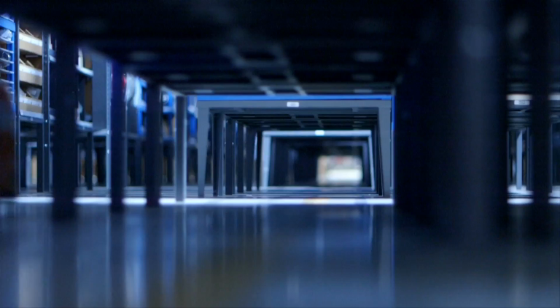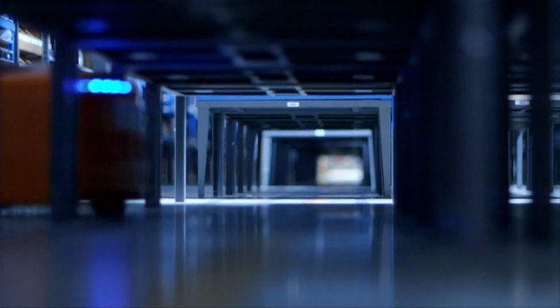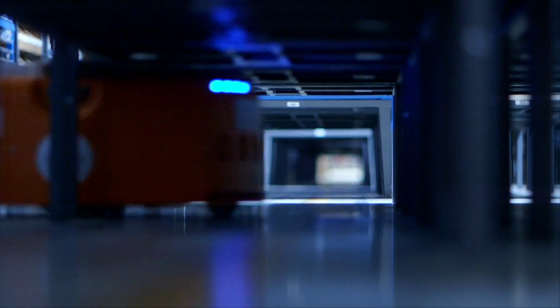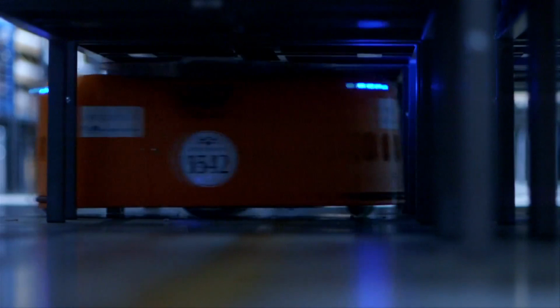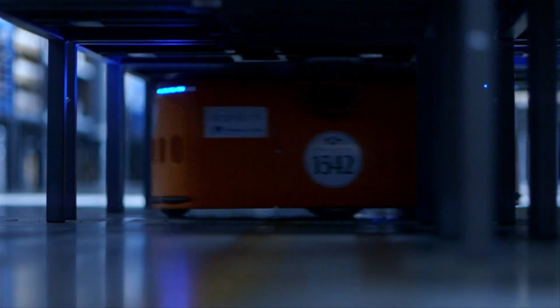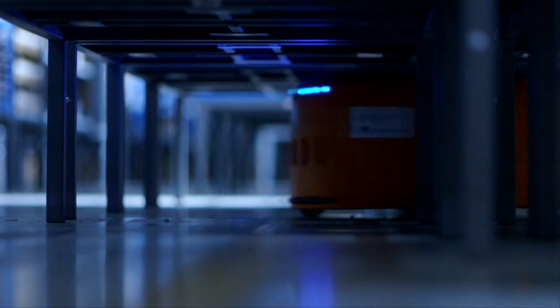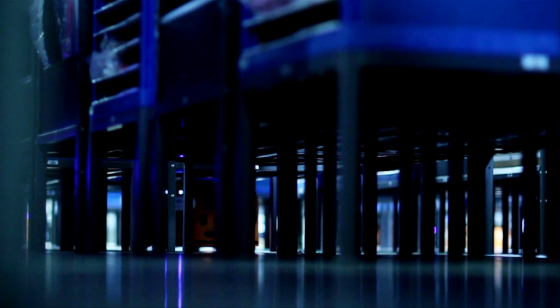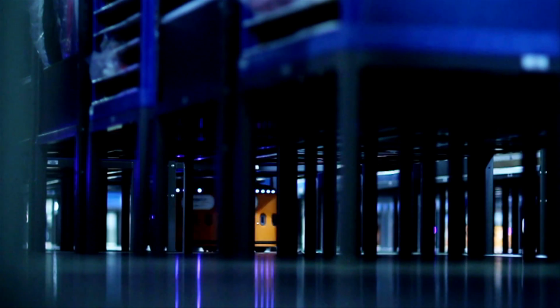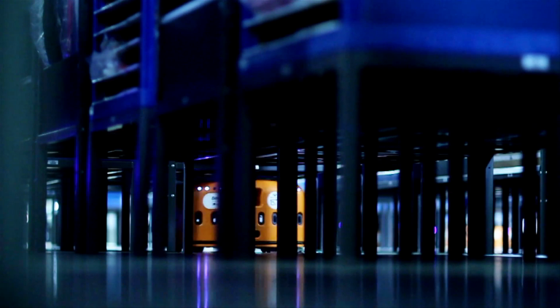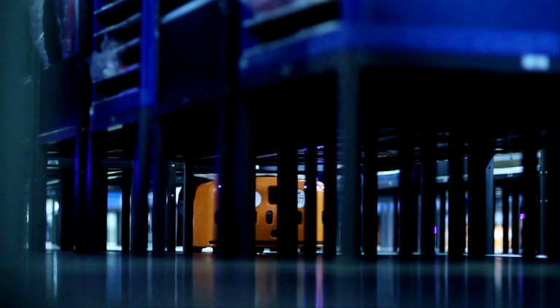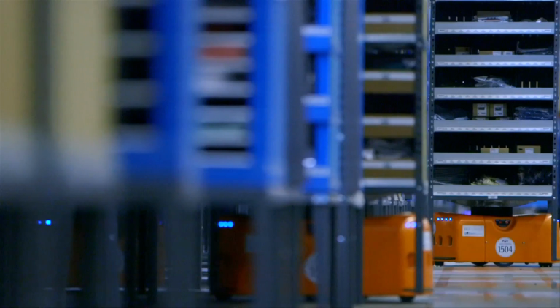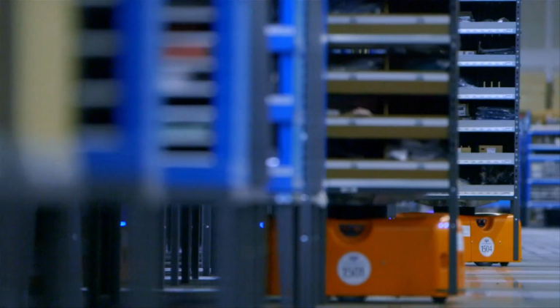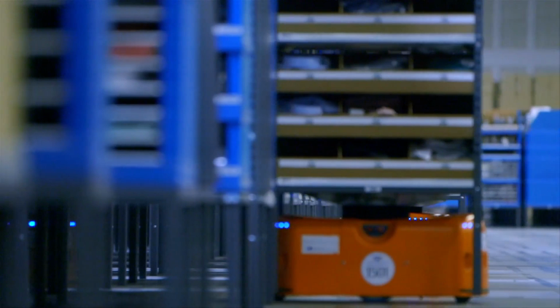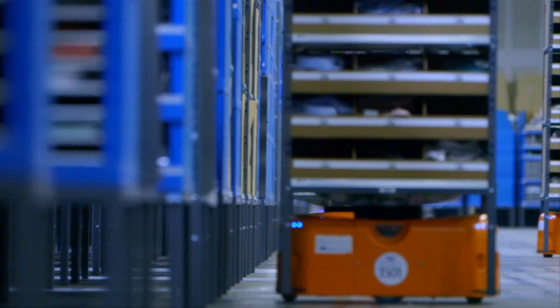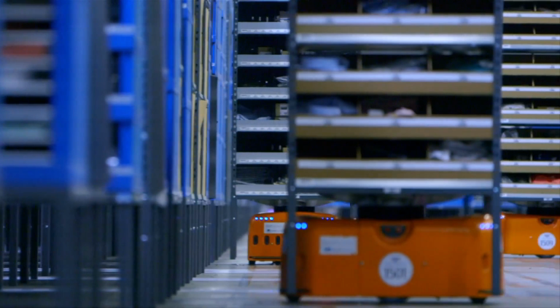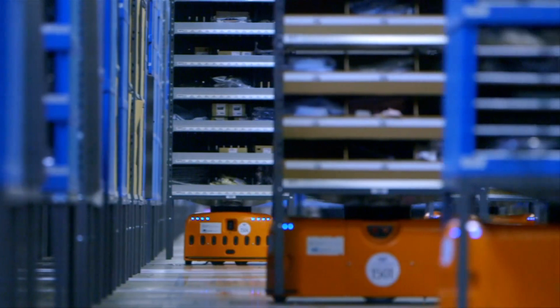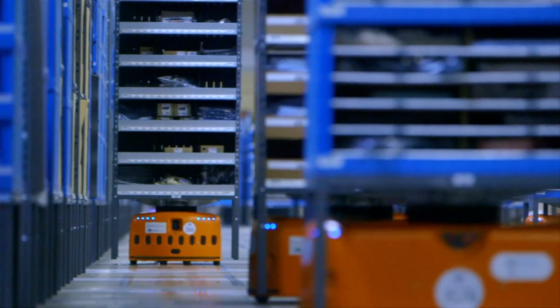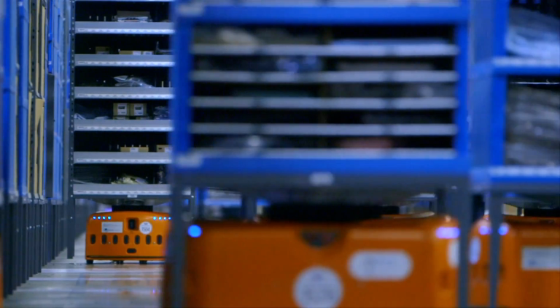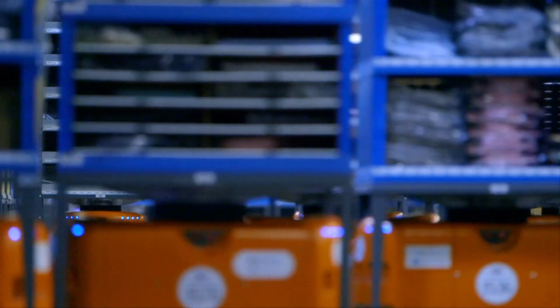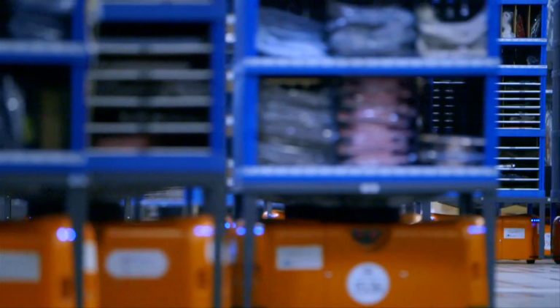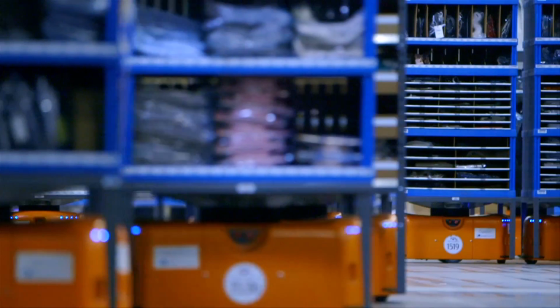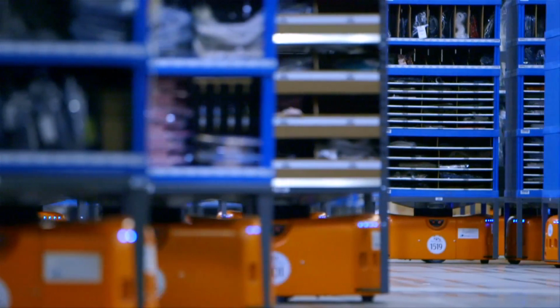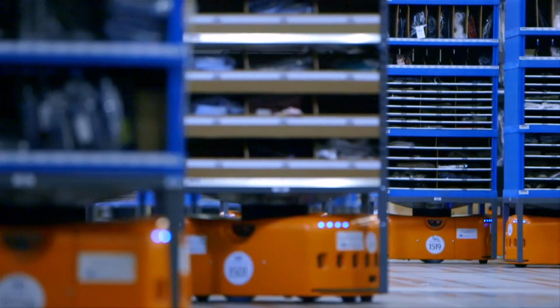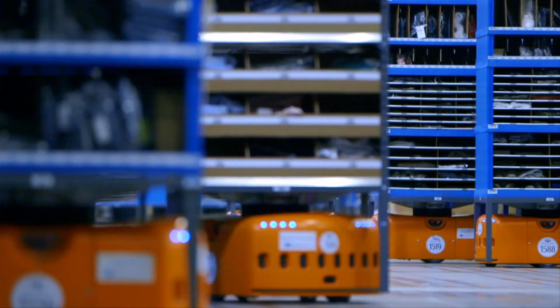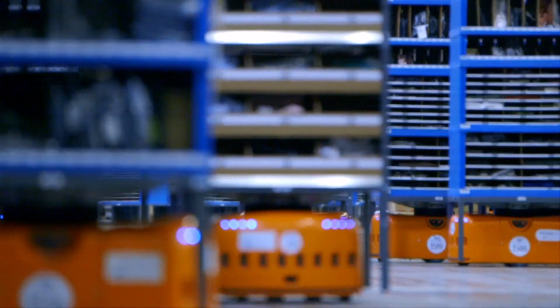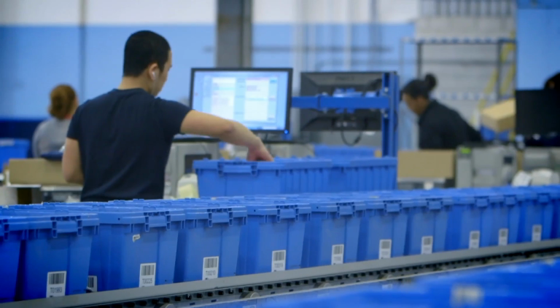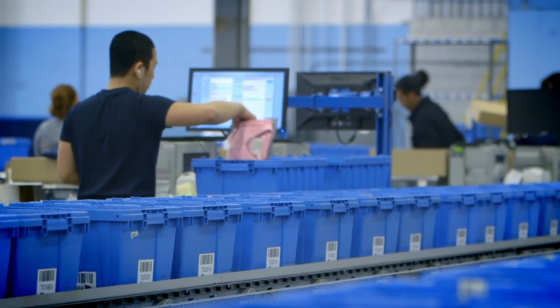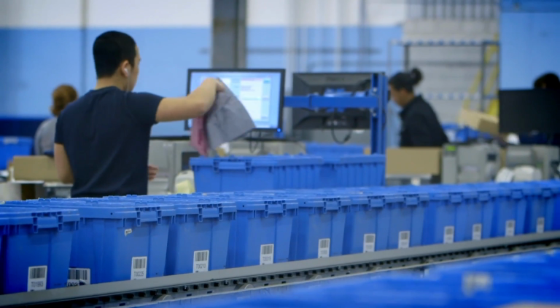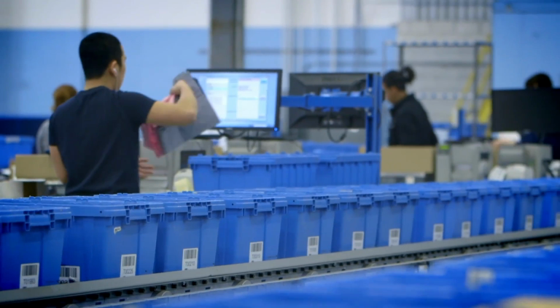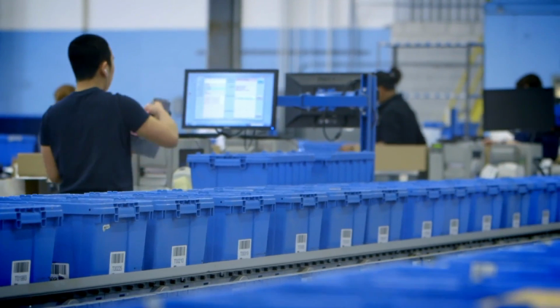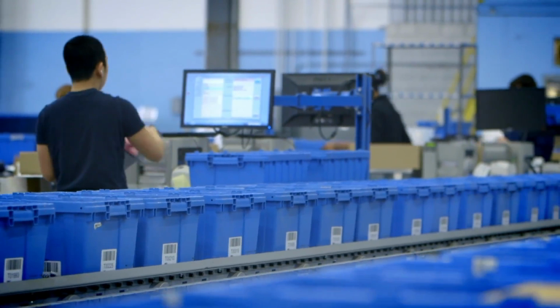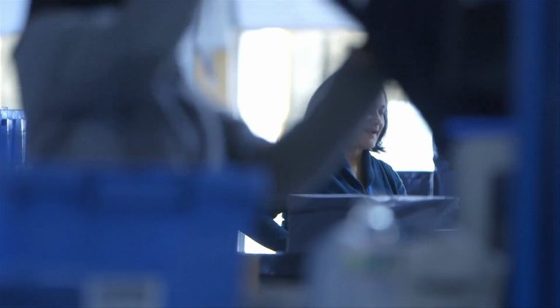From a logistics perspective, the Kiva robots are job creators. Without that technology, we may not have grown as fast as we were able to grow, which has created 350 jobs just in this one center alone.